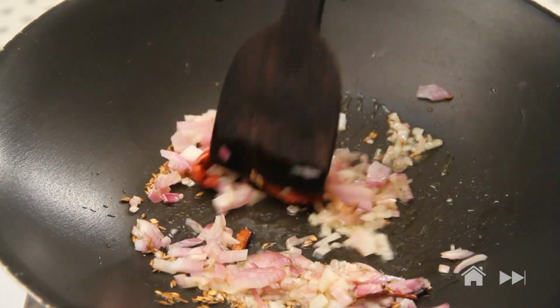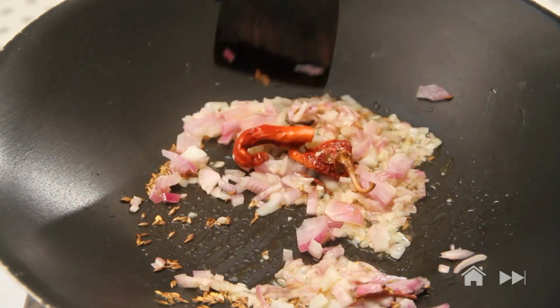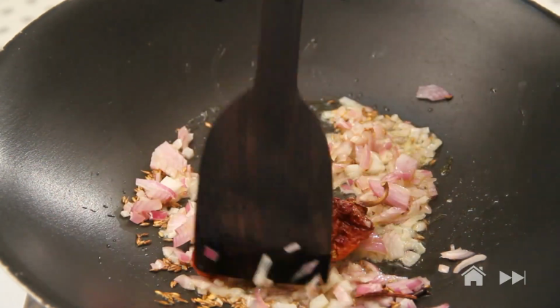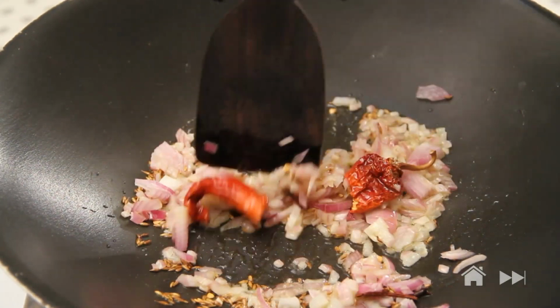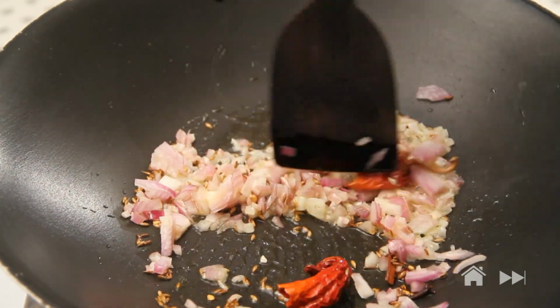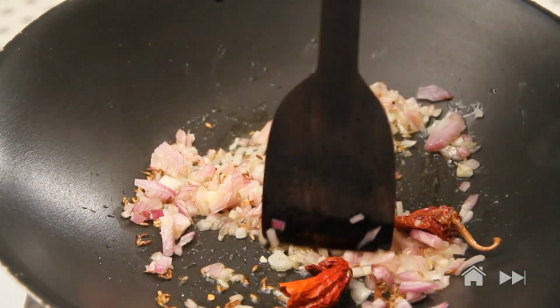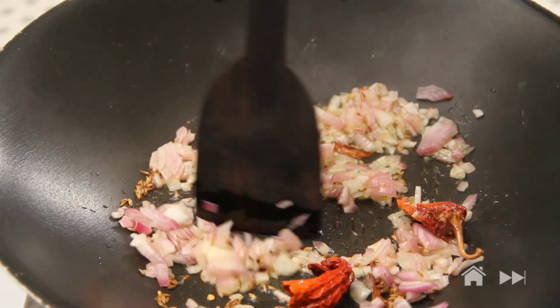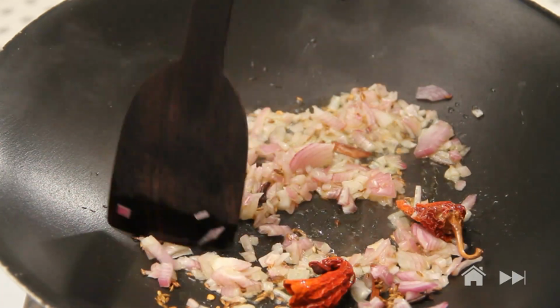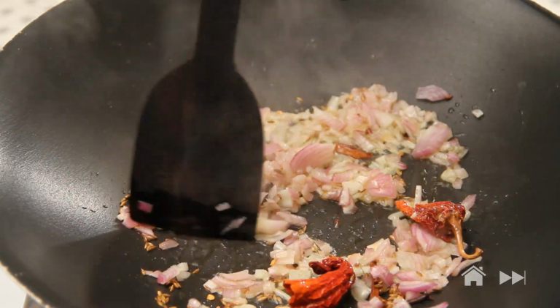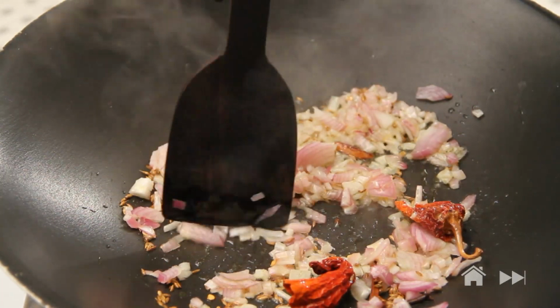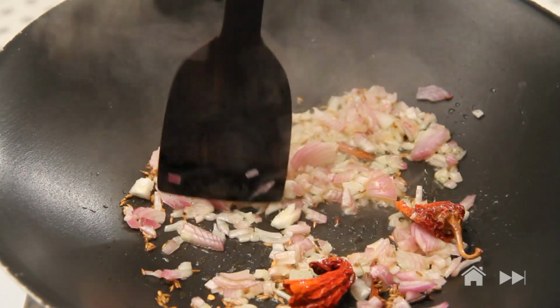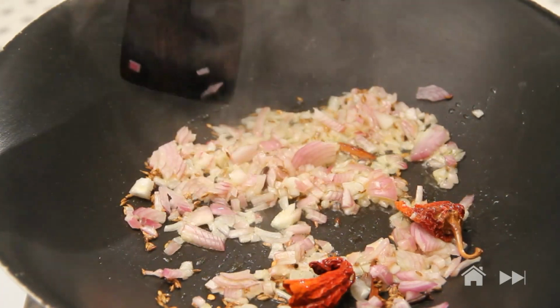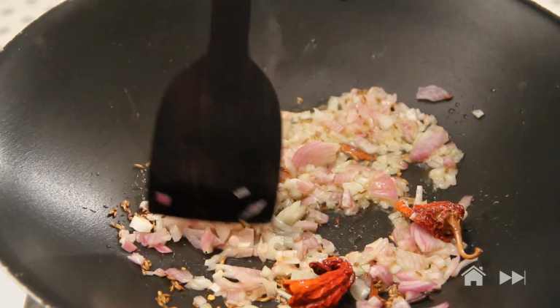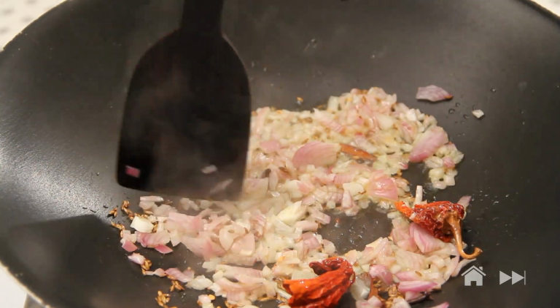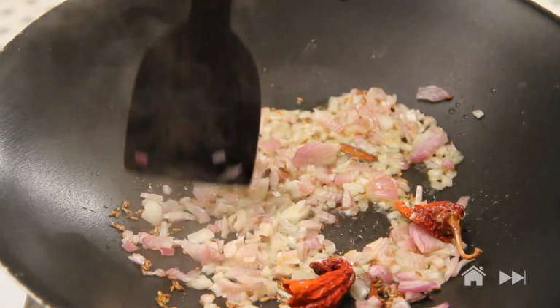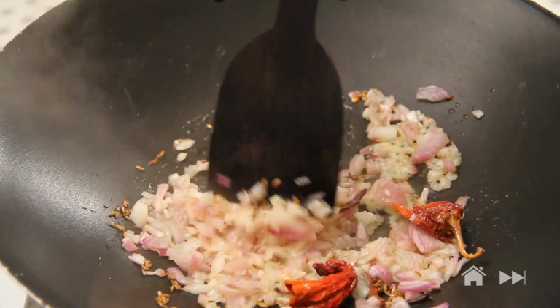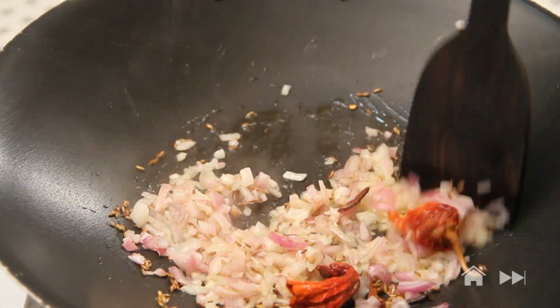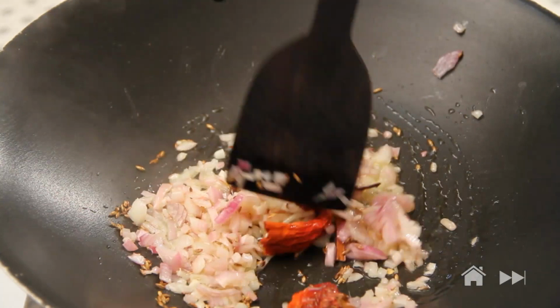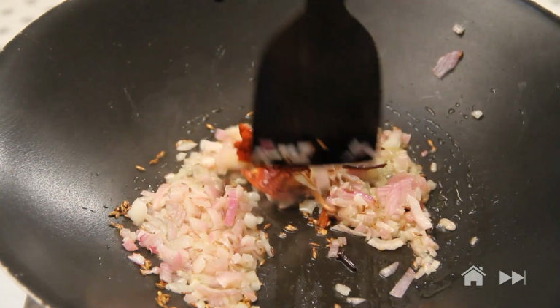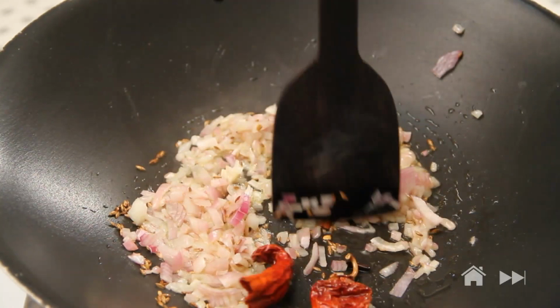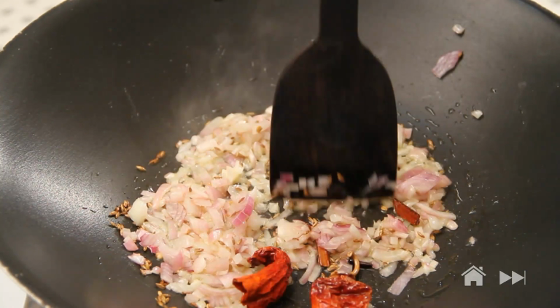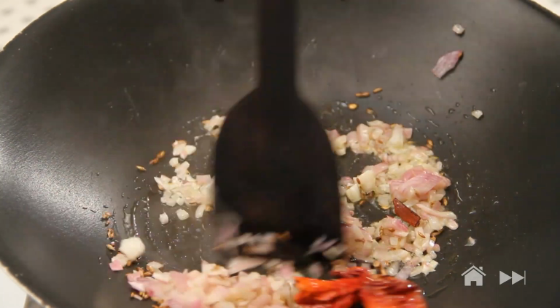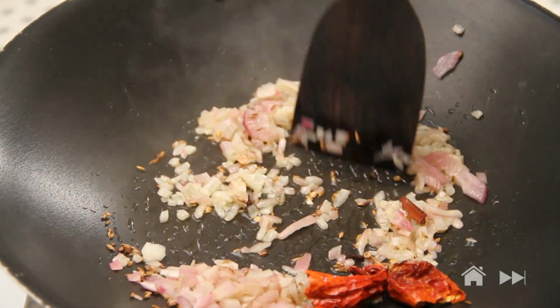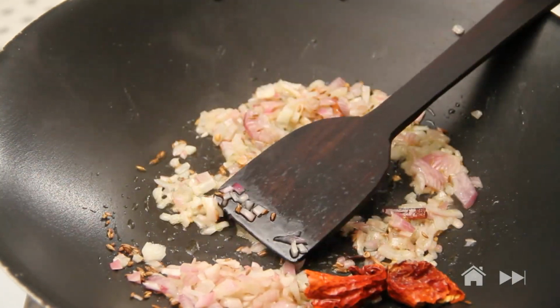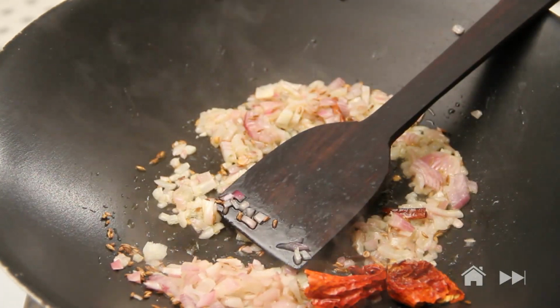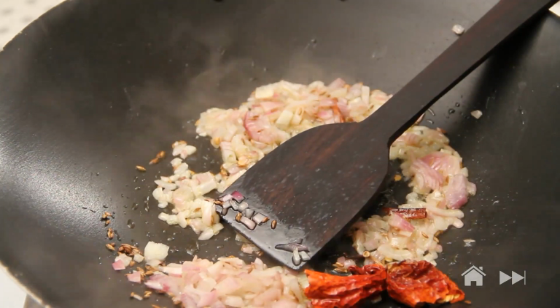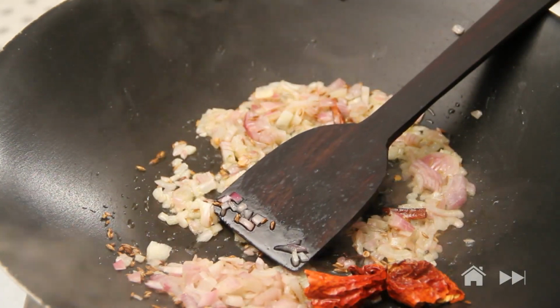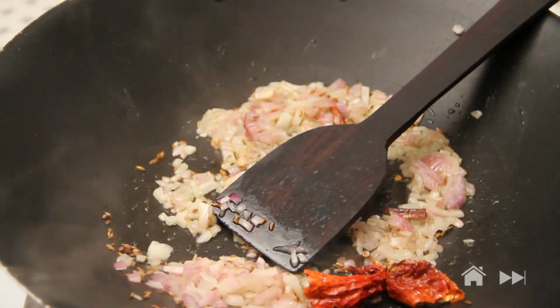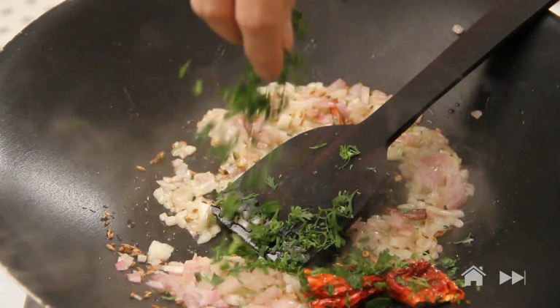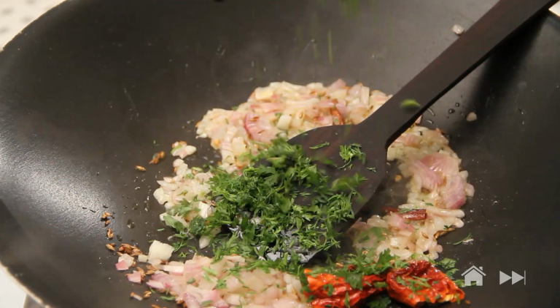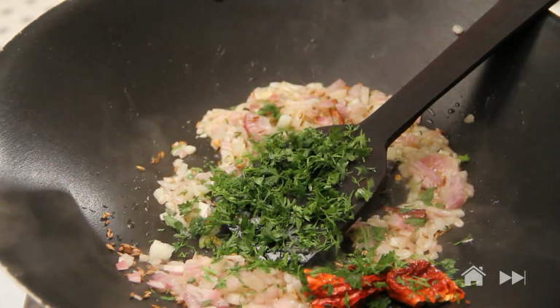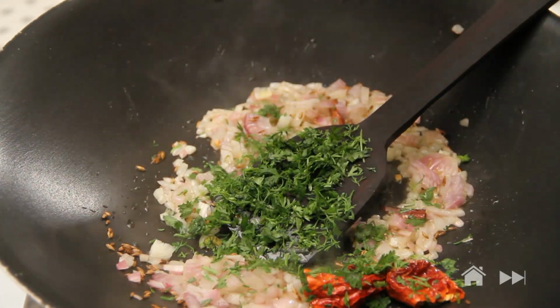A little bit of coriander leaves for flavour. I don't want my onions to turn brown, just nicely cooked. Coriander leaves.